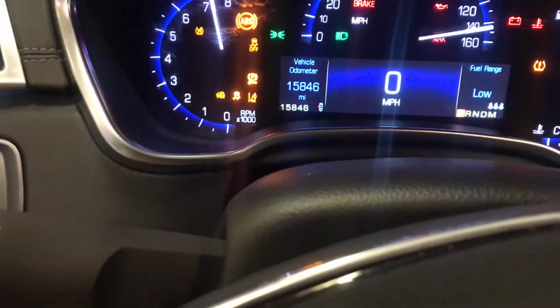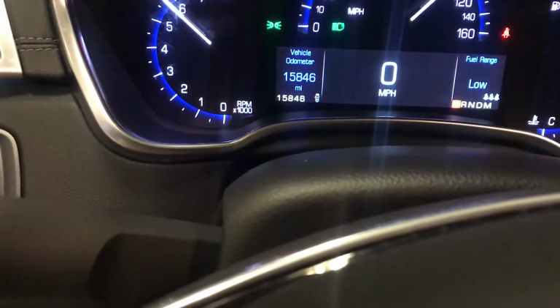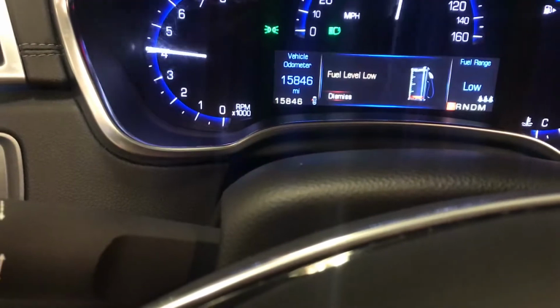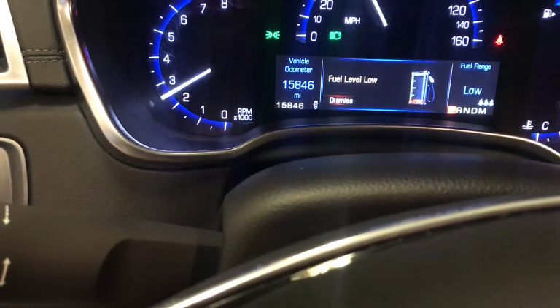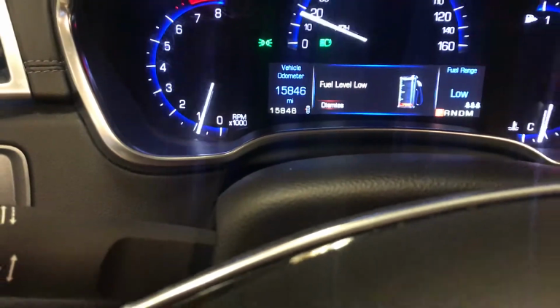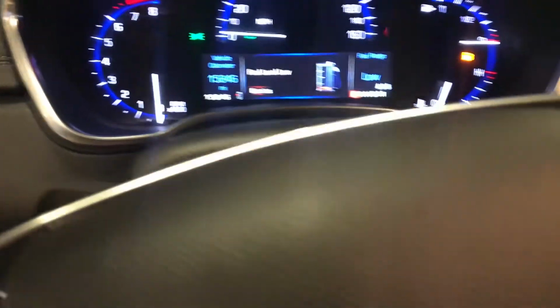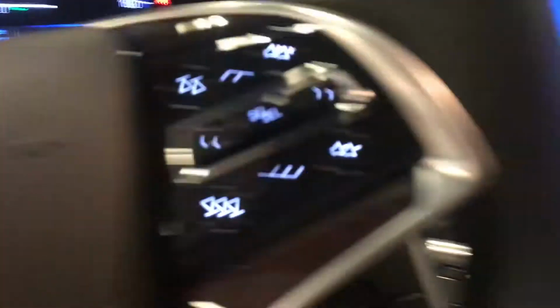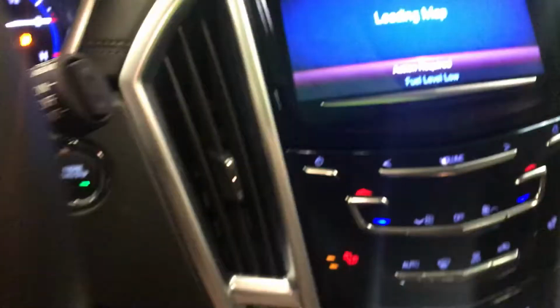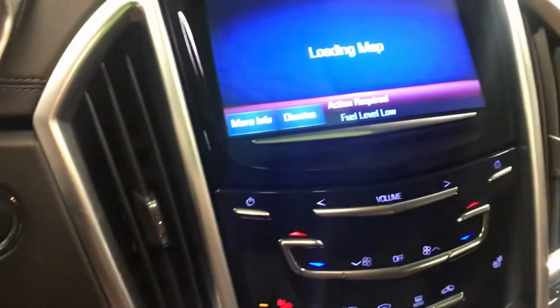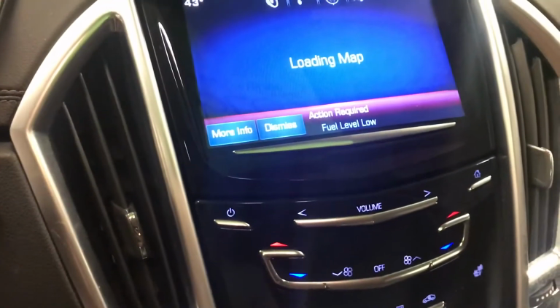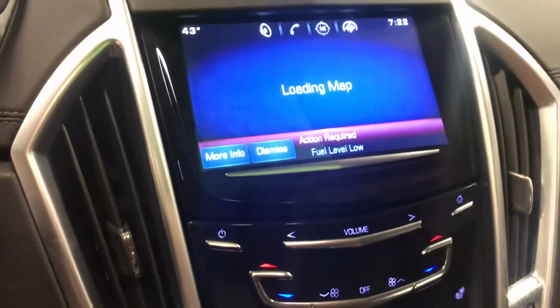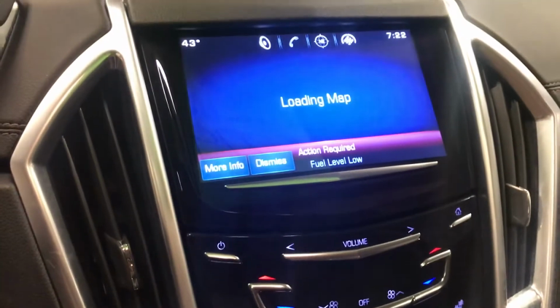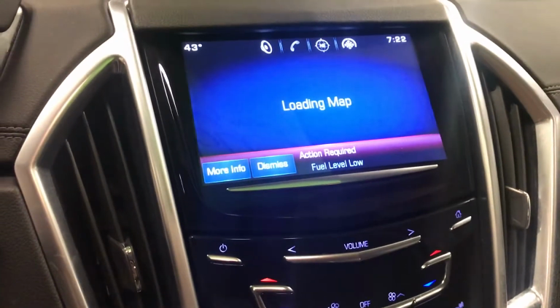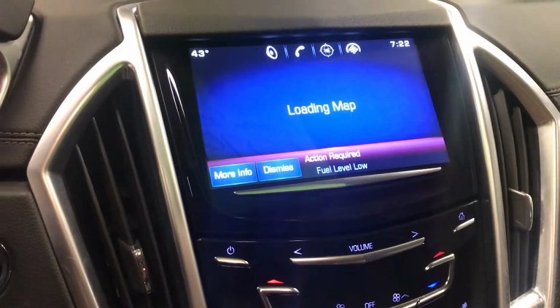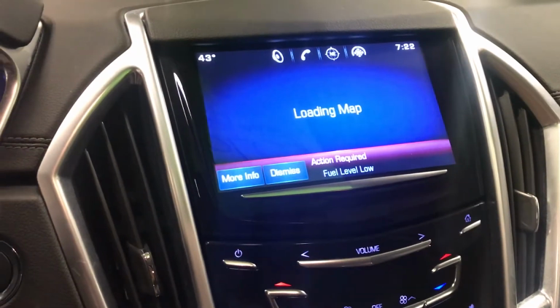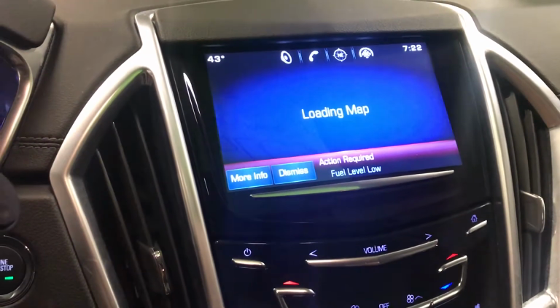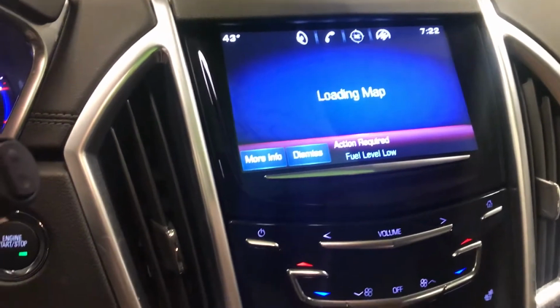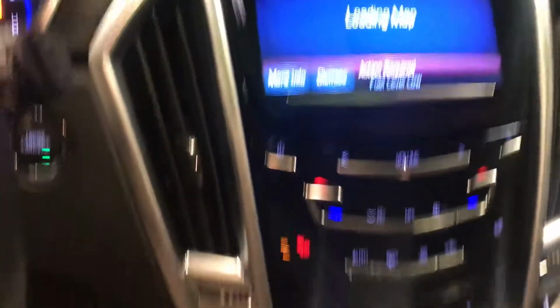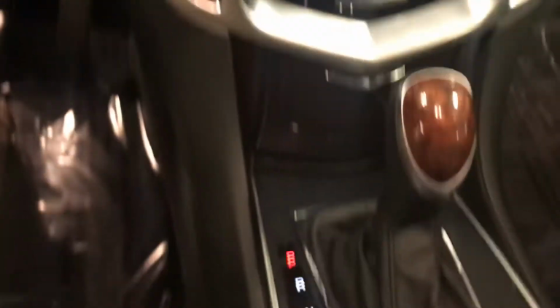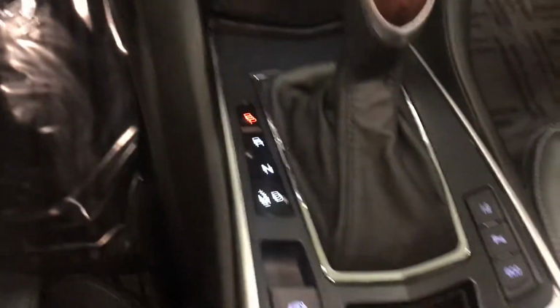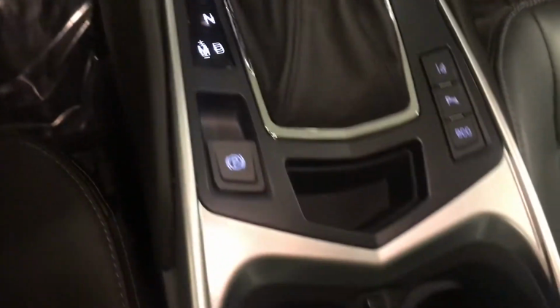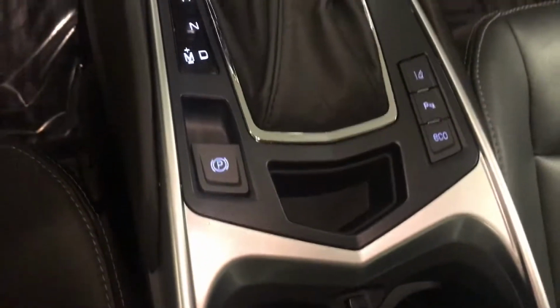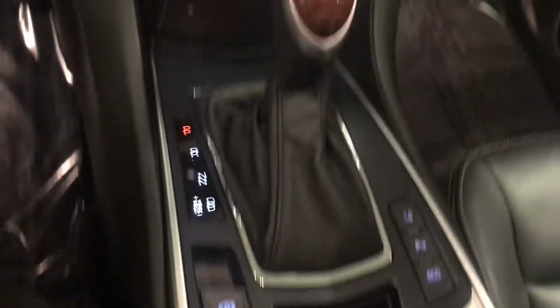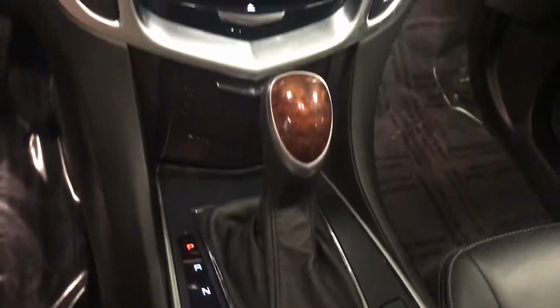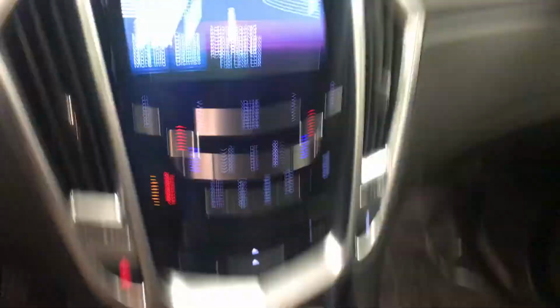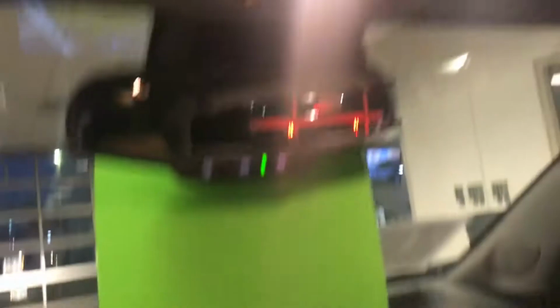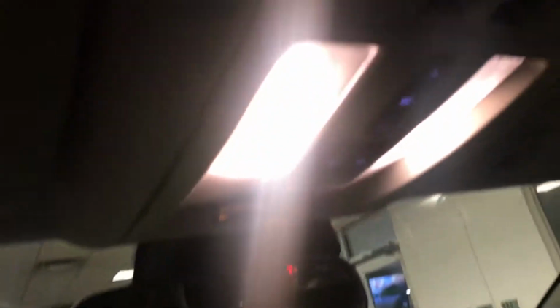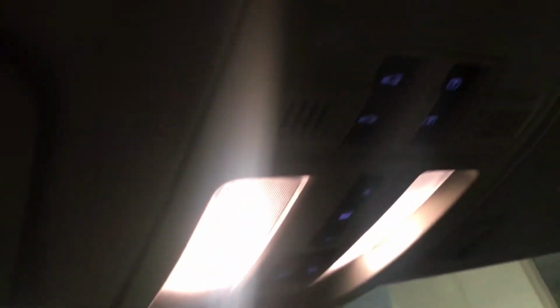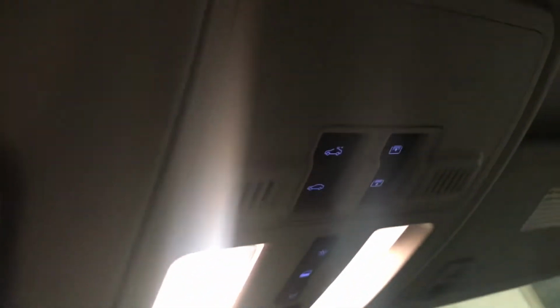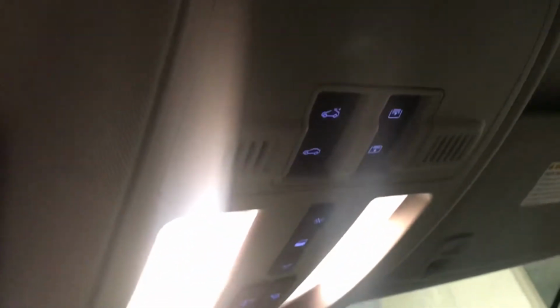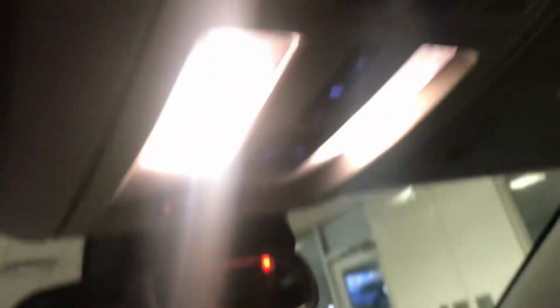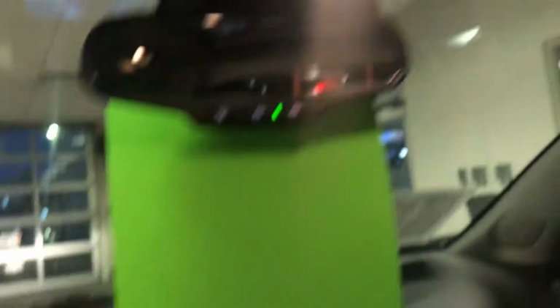Only 15,800 miles on it. Full built-in navigation, Bluetooth, and full OnStar with 3 months free of the premium service.